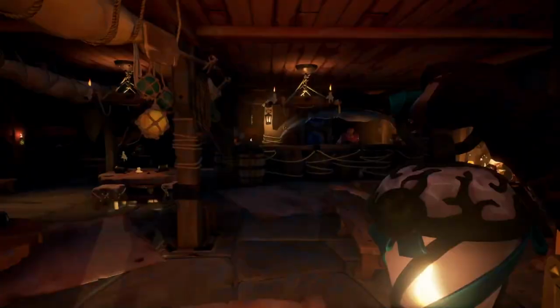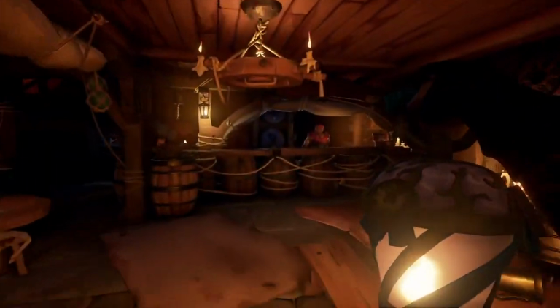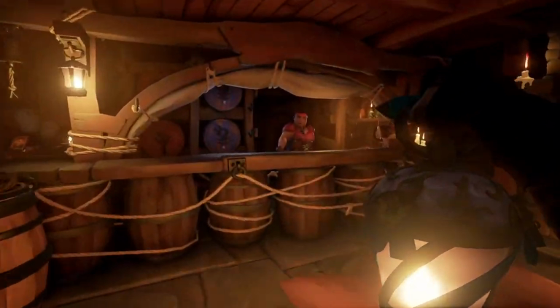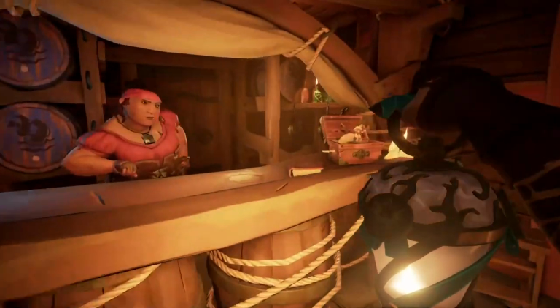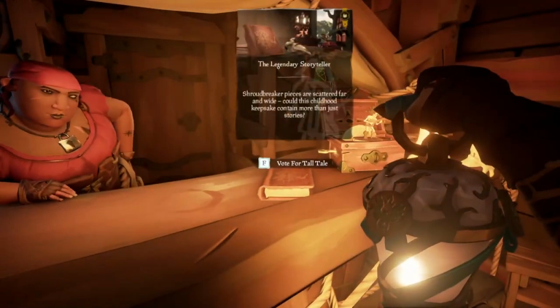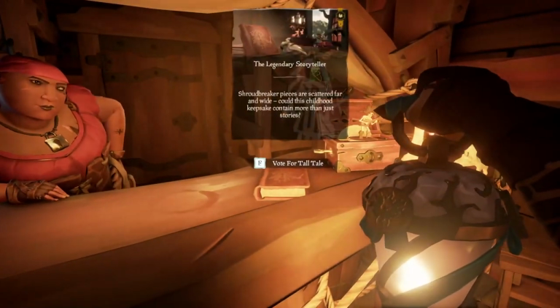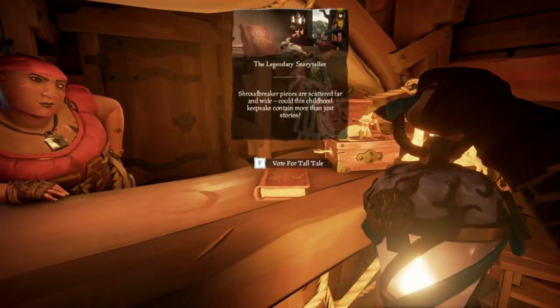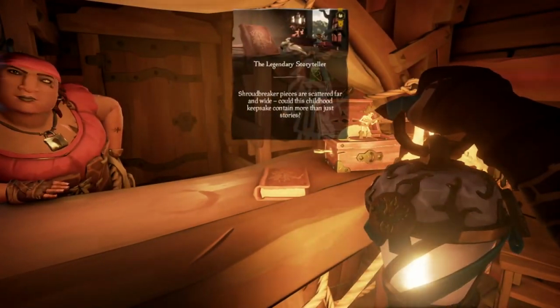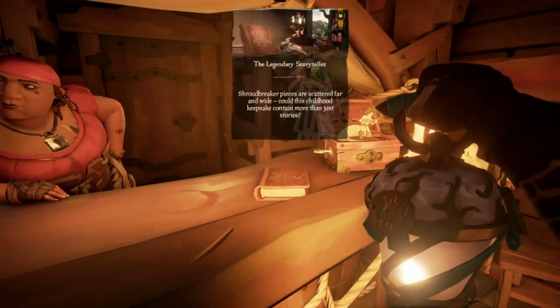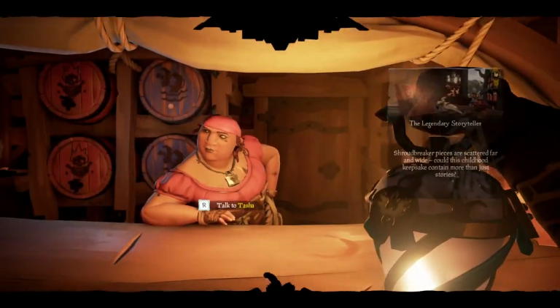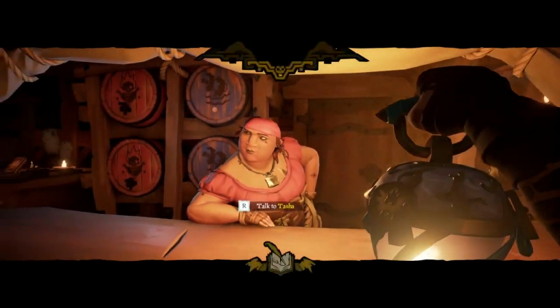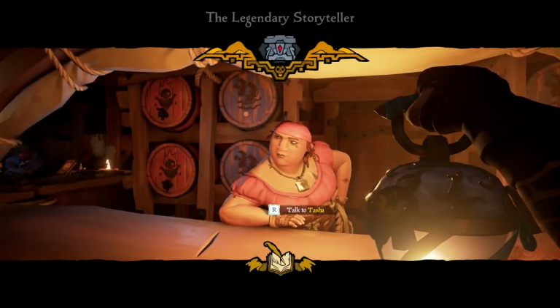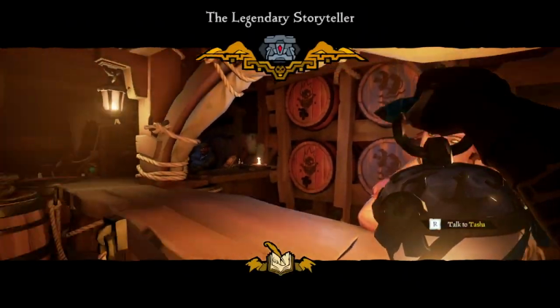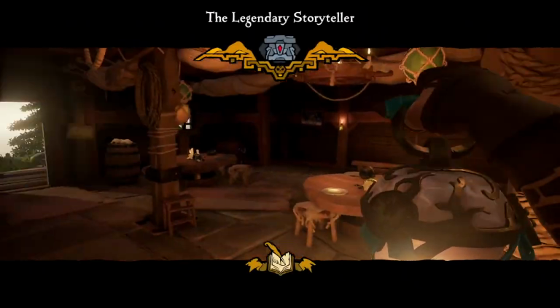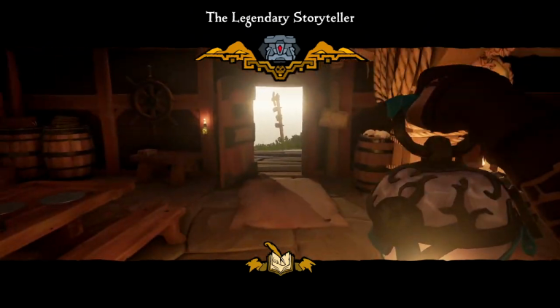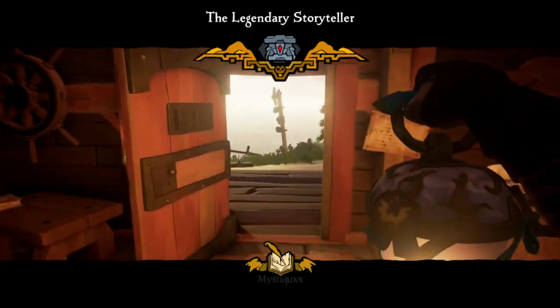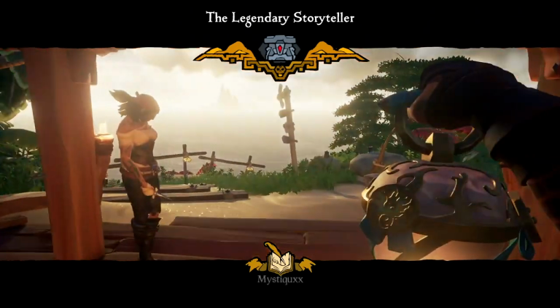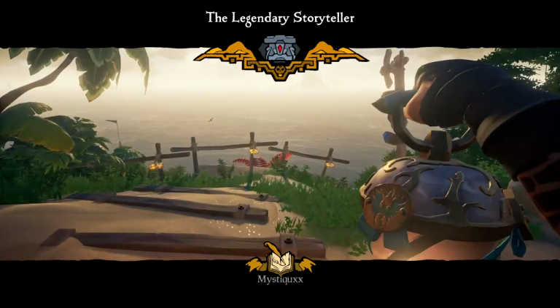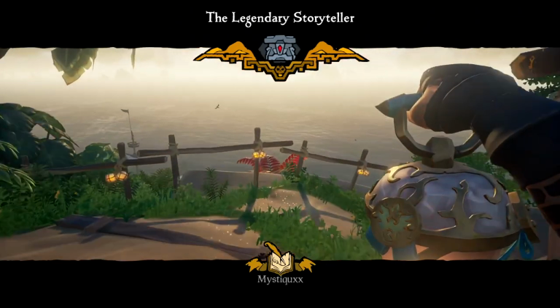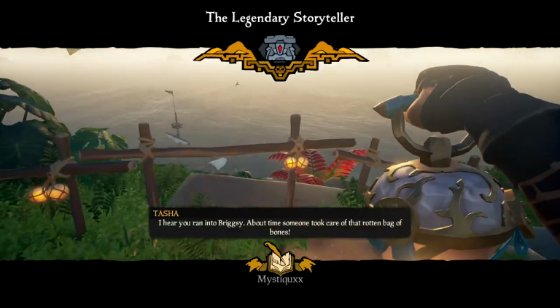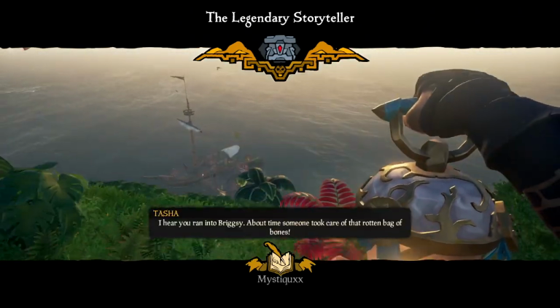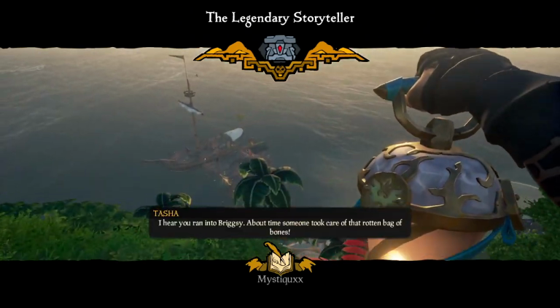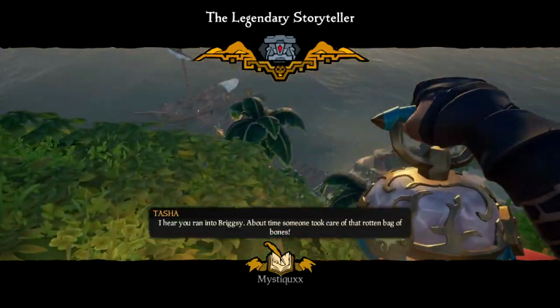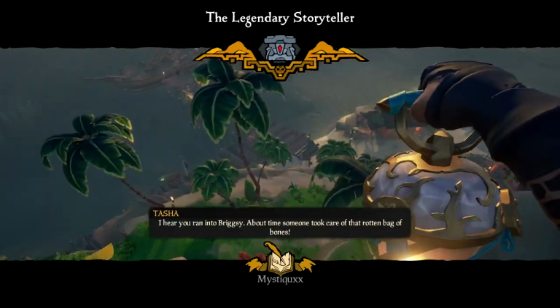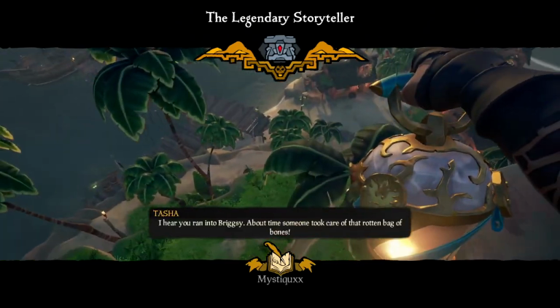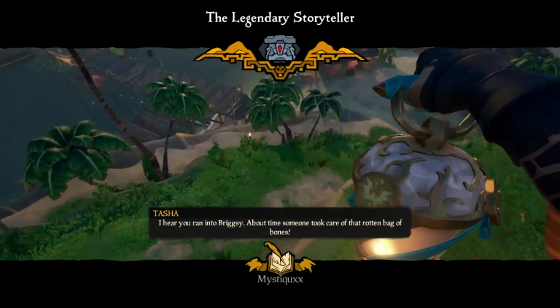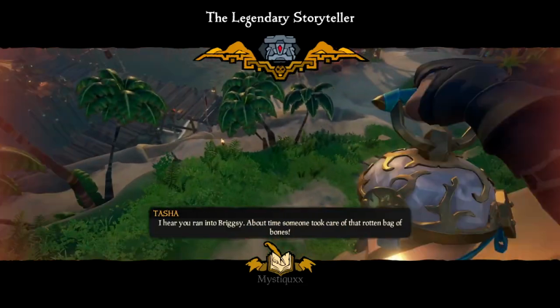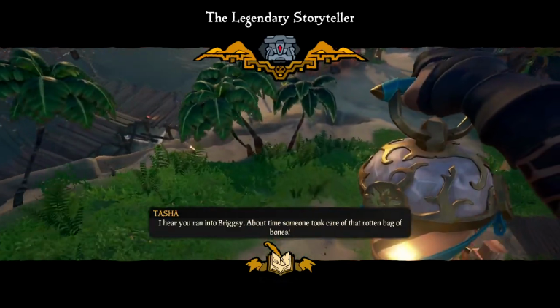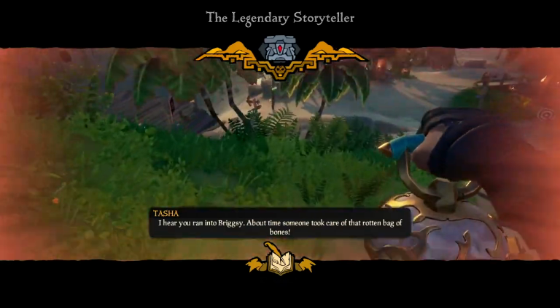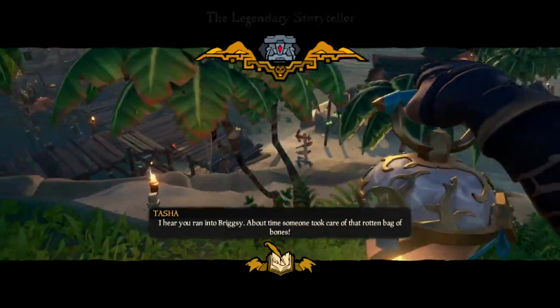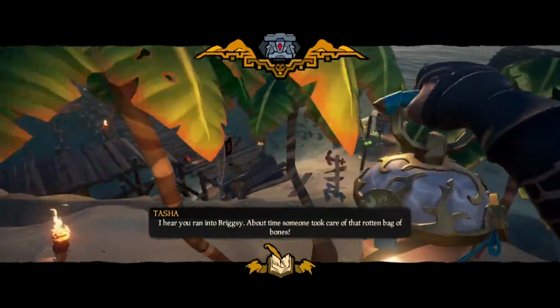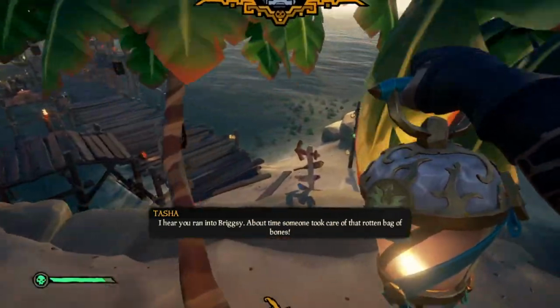Before you leave though, make sure to start the Legendary Storyteller tooltale. You'll find this next to the Bar Lady, Tasha. This will decrease all of the island spawn skeleton's health to just two sword hits, so it will make your life so much easier in the long term.